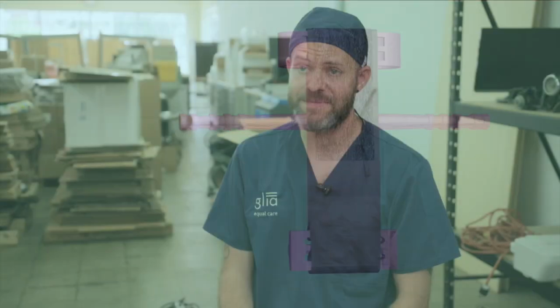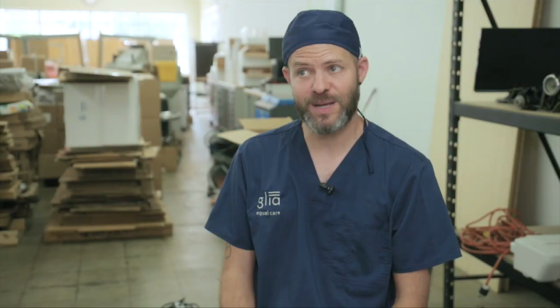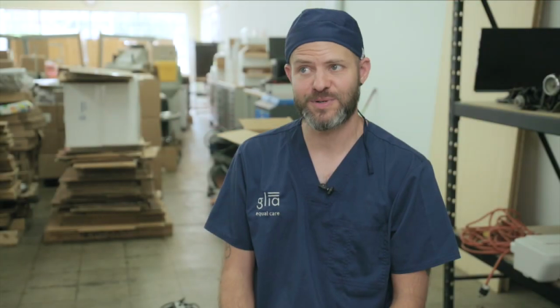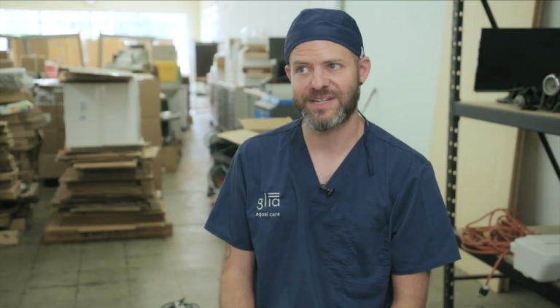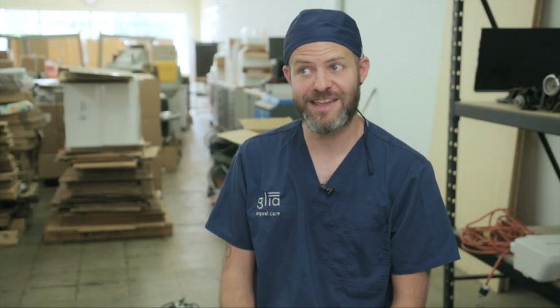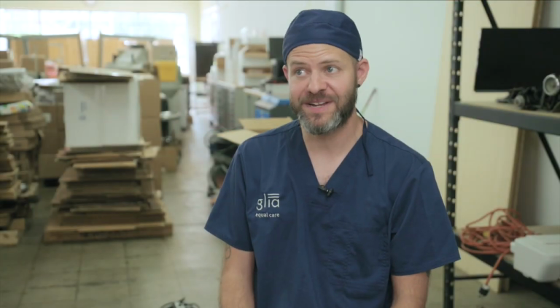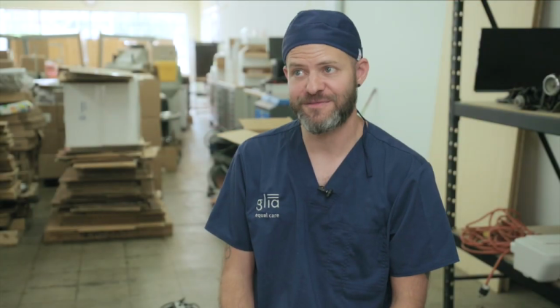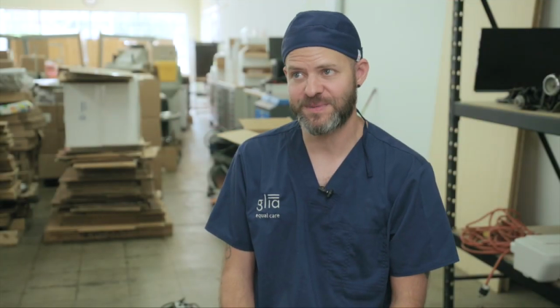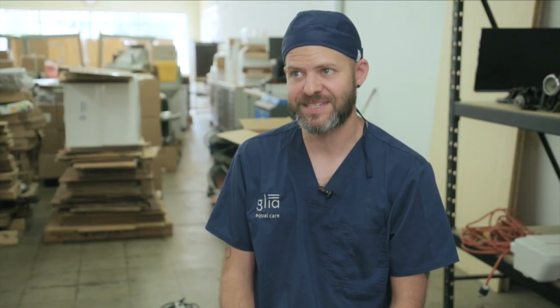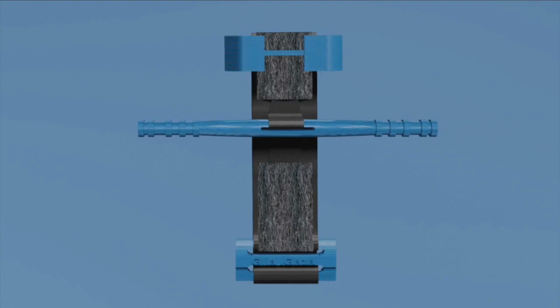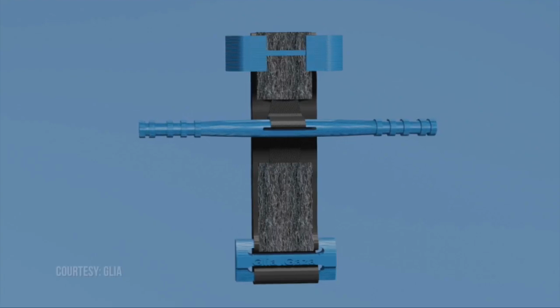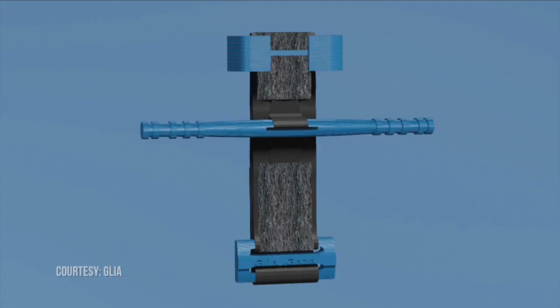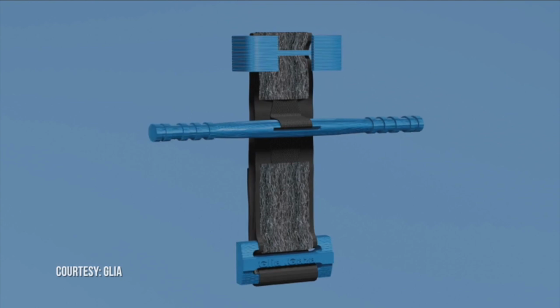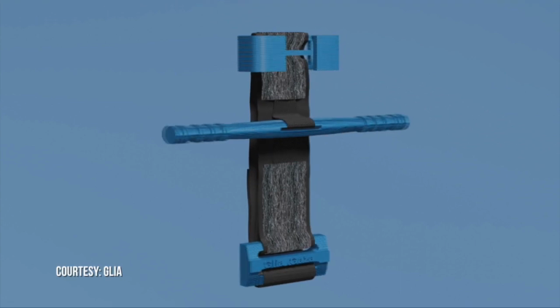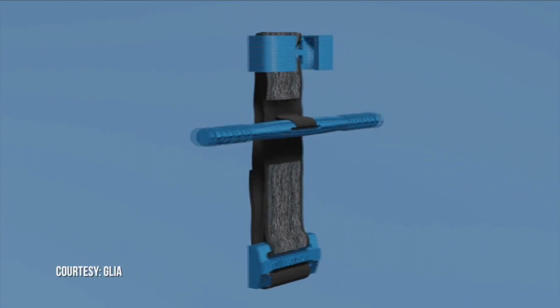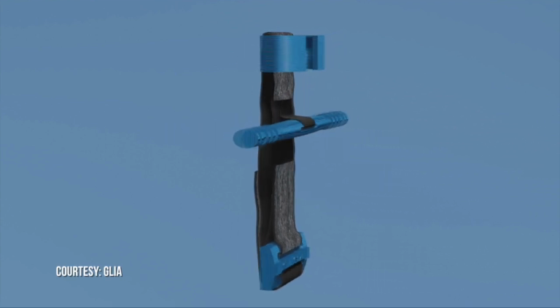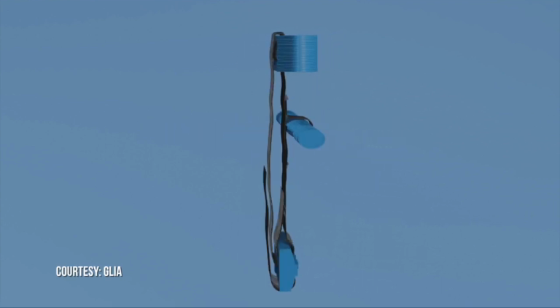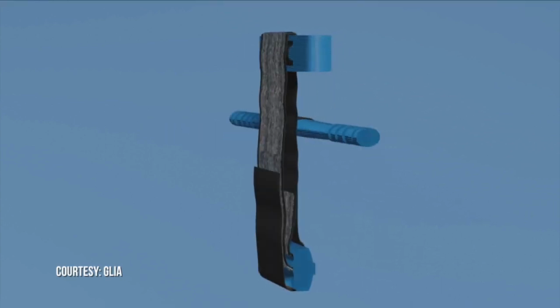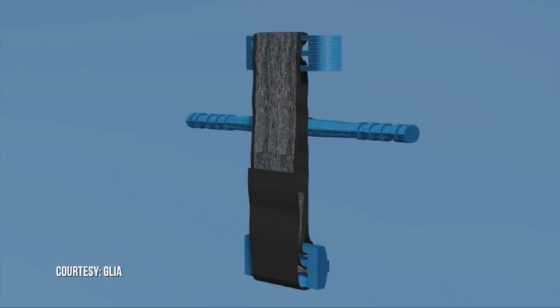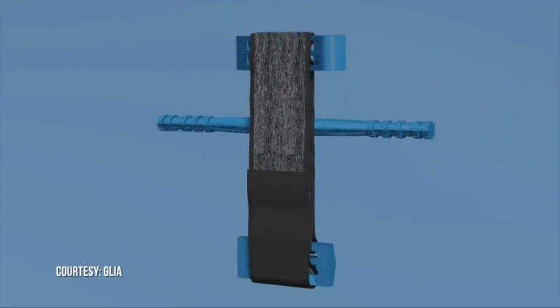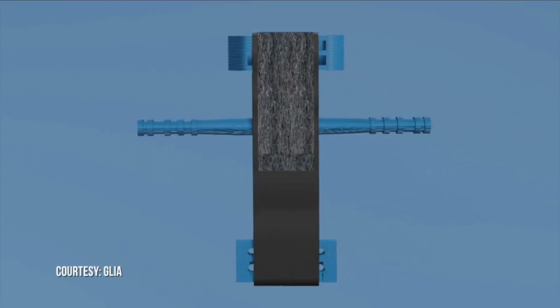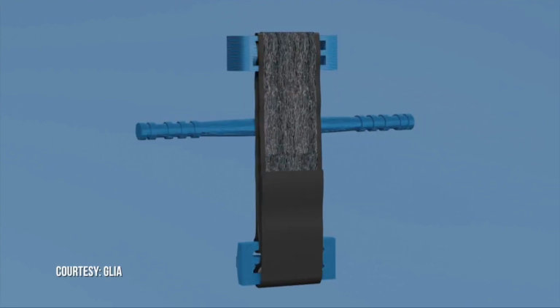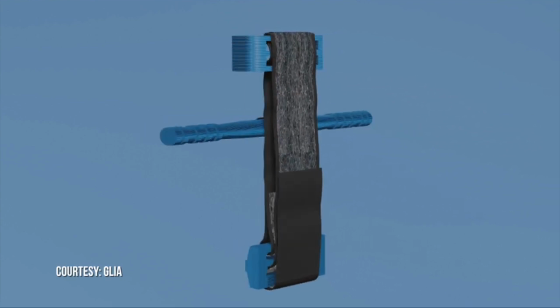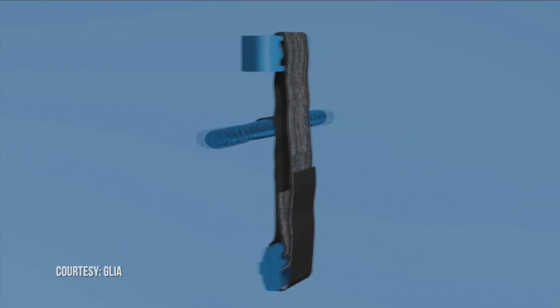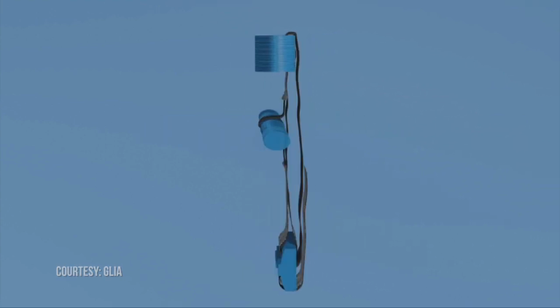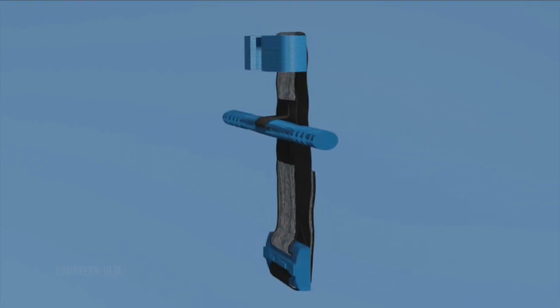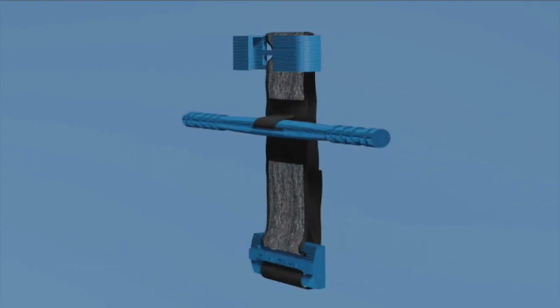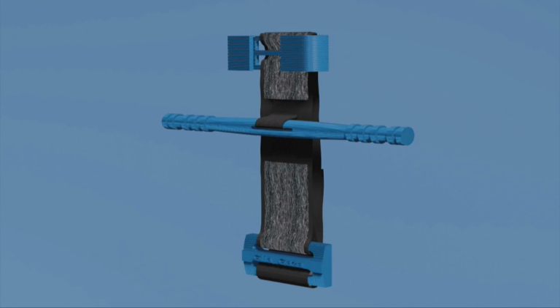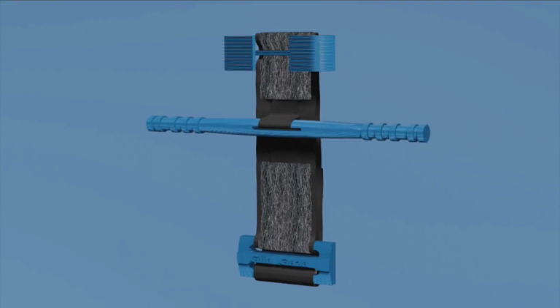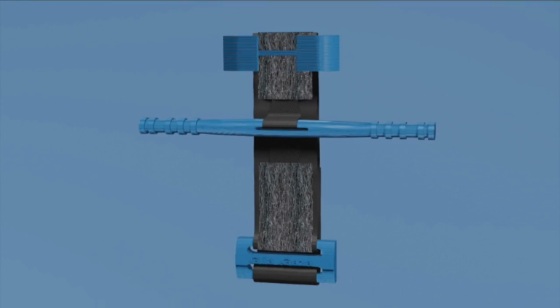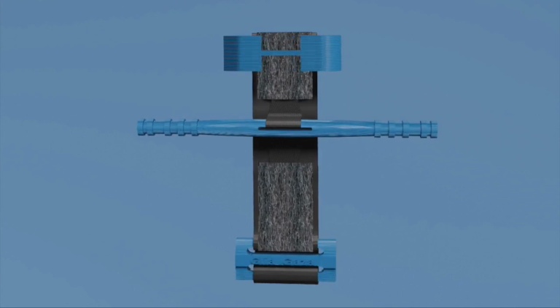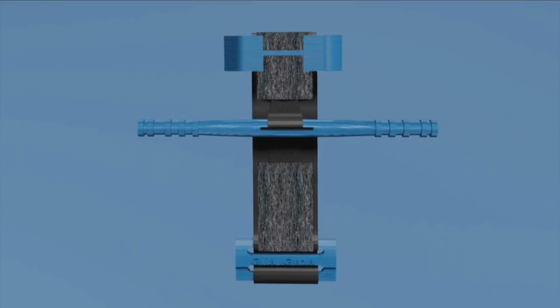The team in Gaza produced it — they created the first ones. According to GLIA, over 1,000 of these have been deployed in the field to treat critical bleeding injuries.